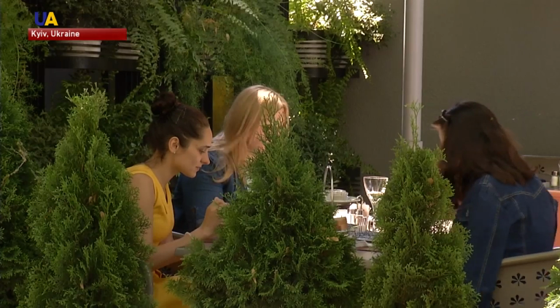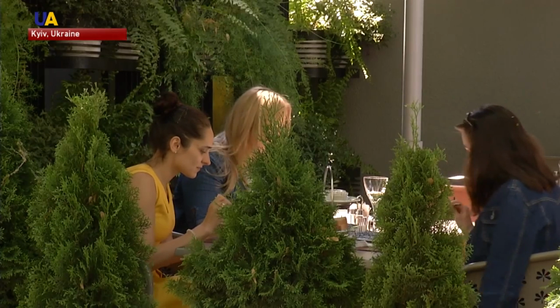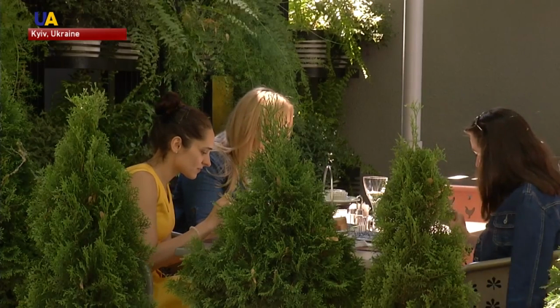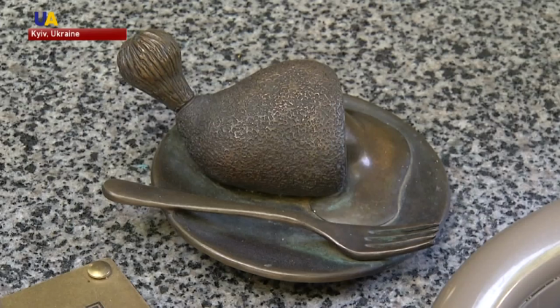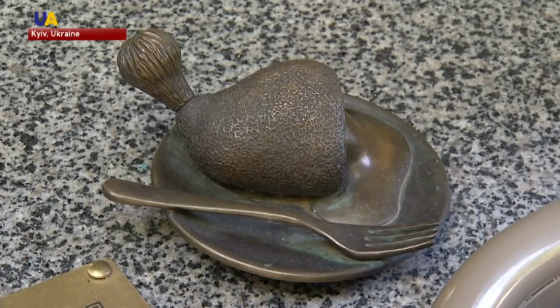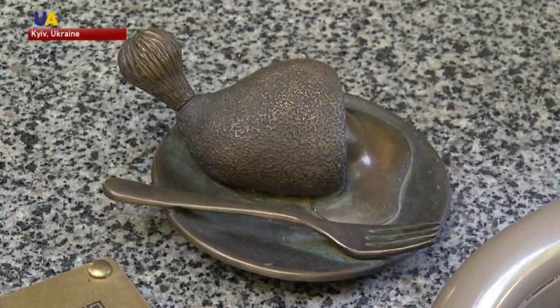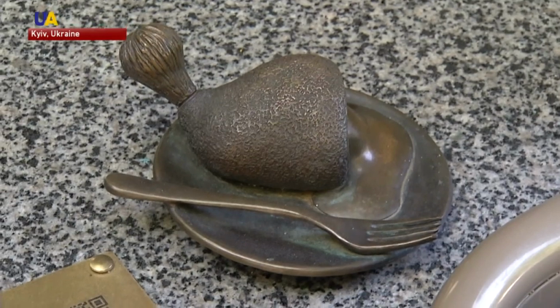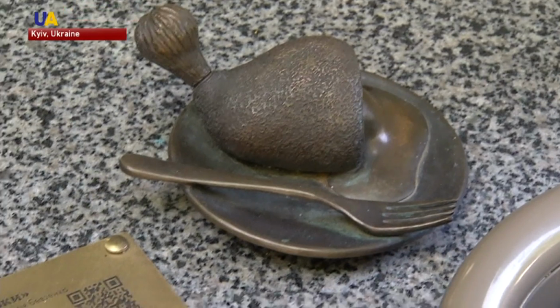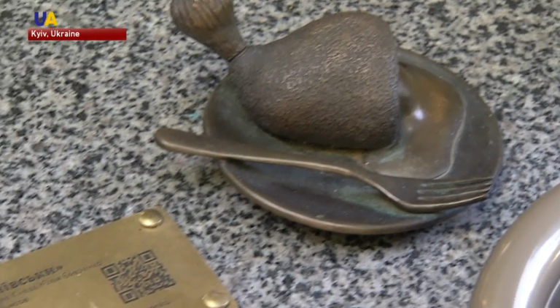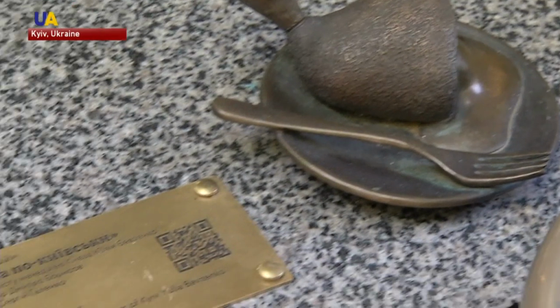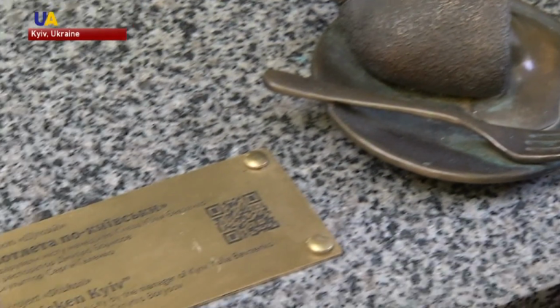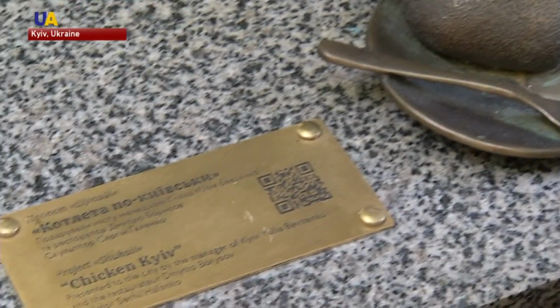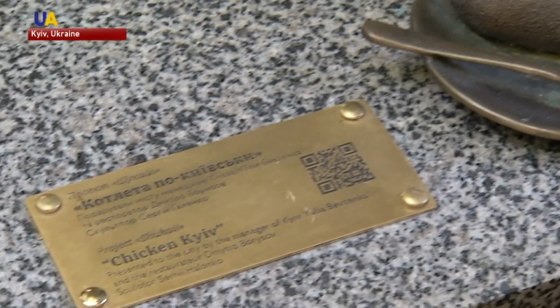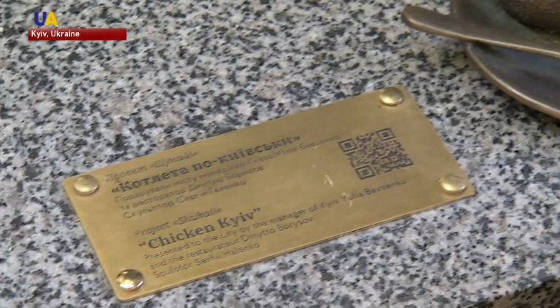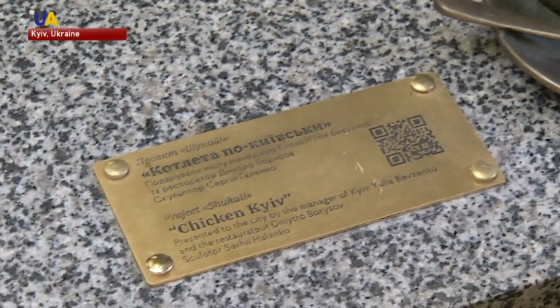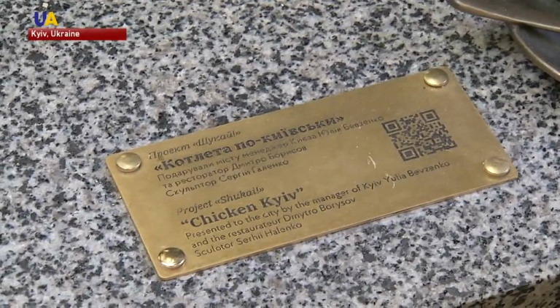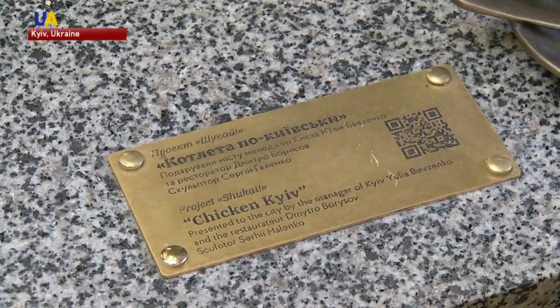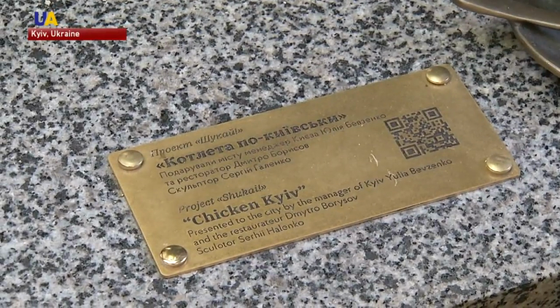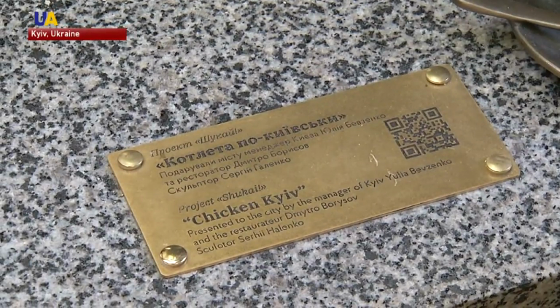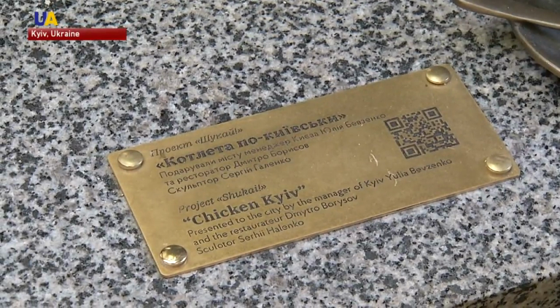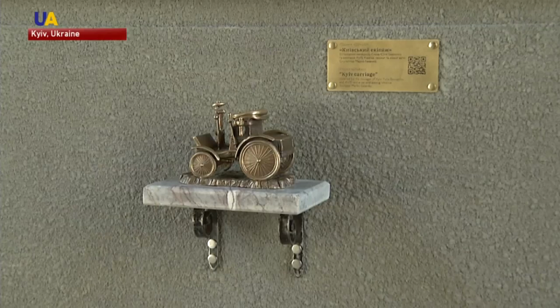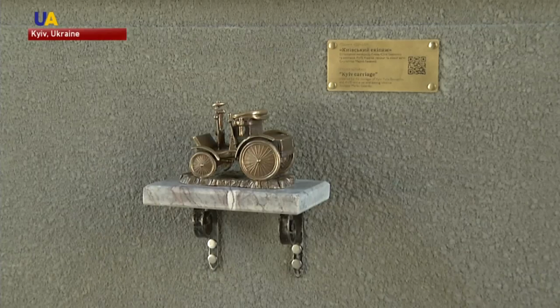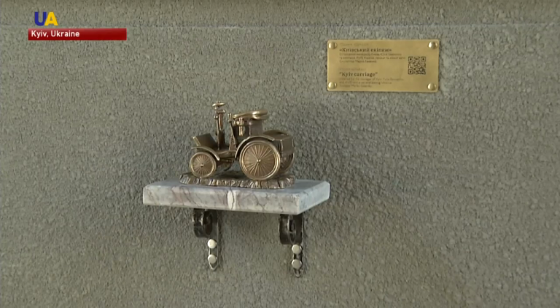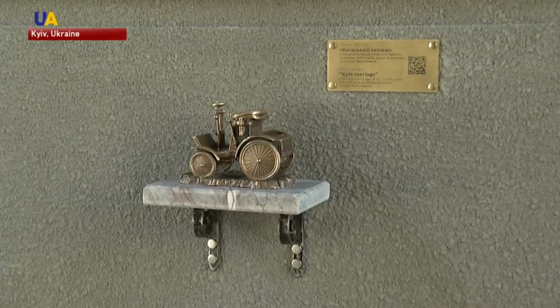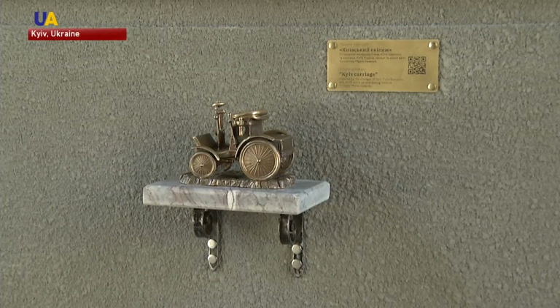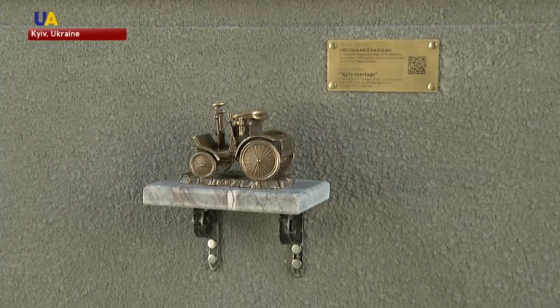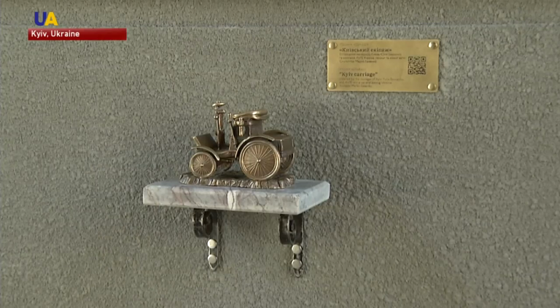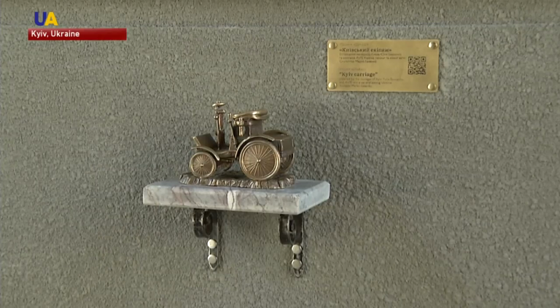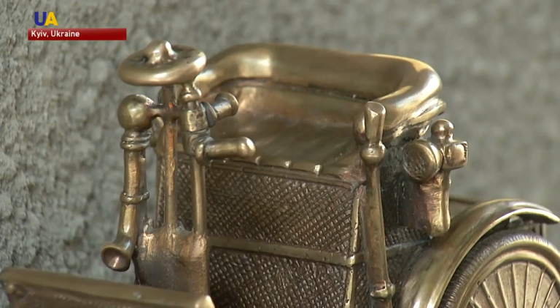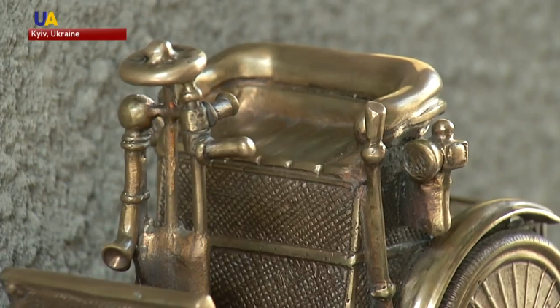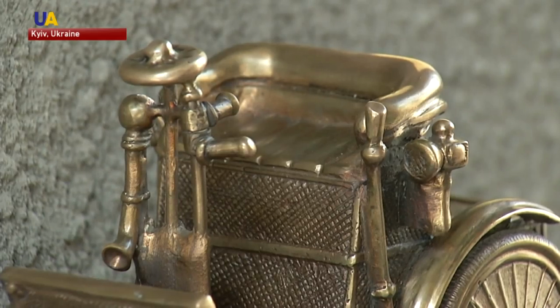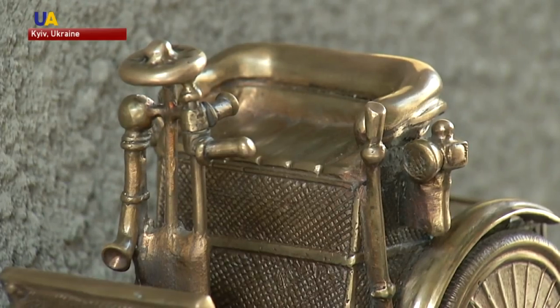Similarly, the sculpture depicting Chicken Kyiv comes with a QR code for the recipe and historical data. There's also a mini sculpture of an early 20th century car.